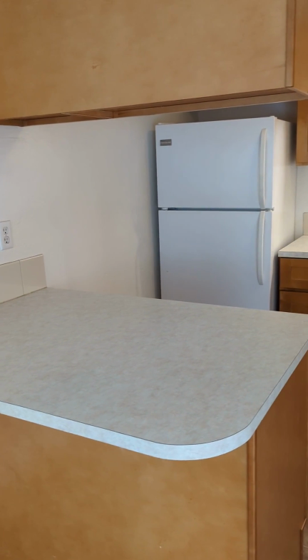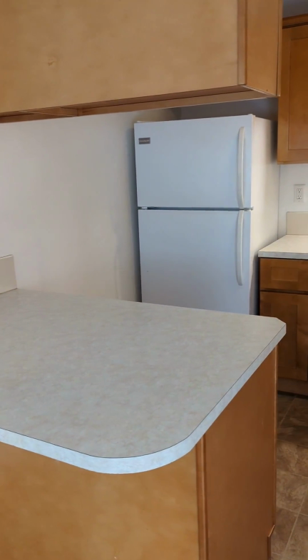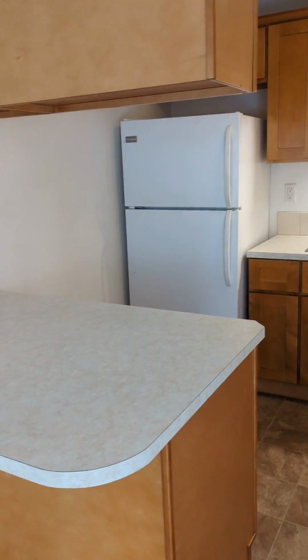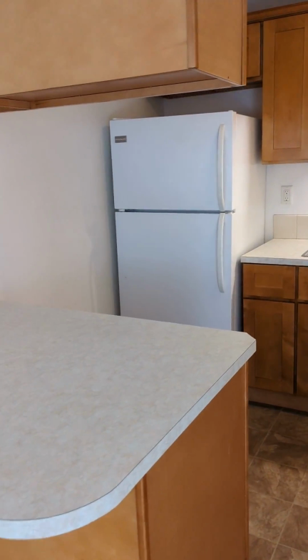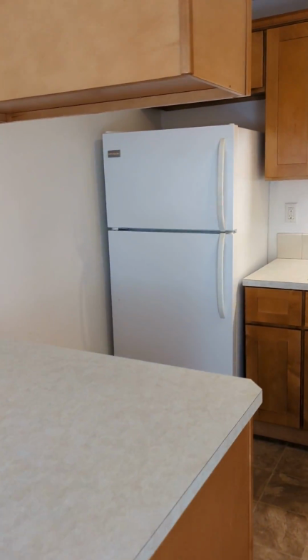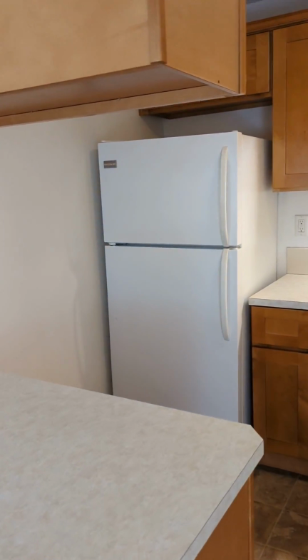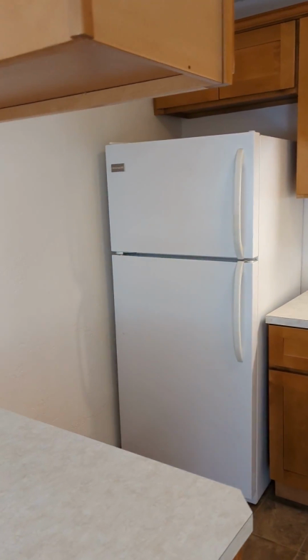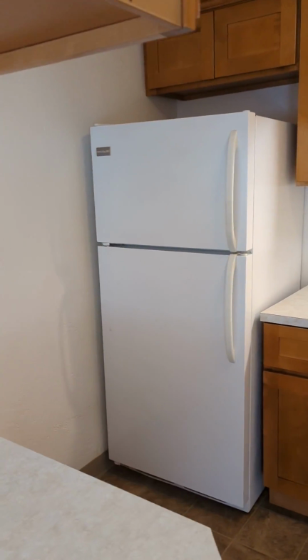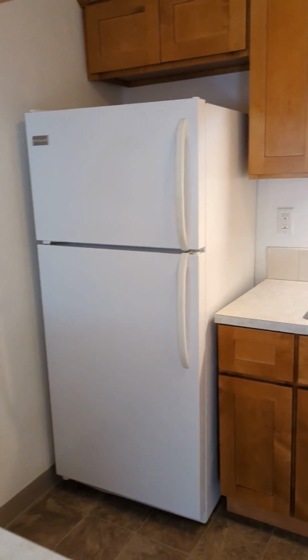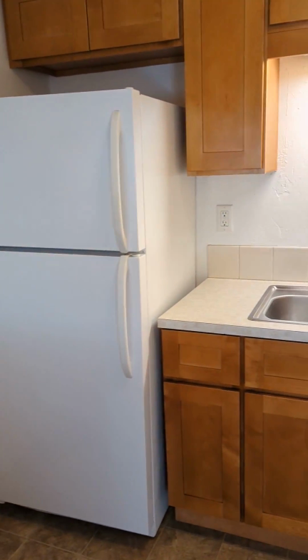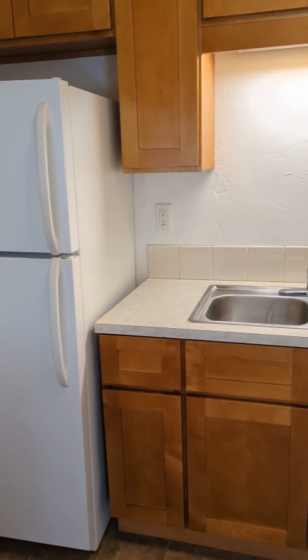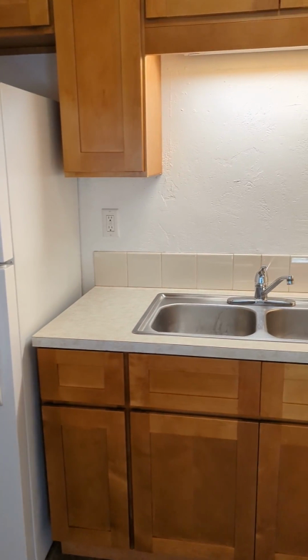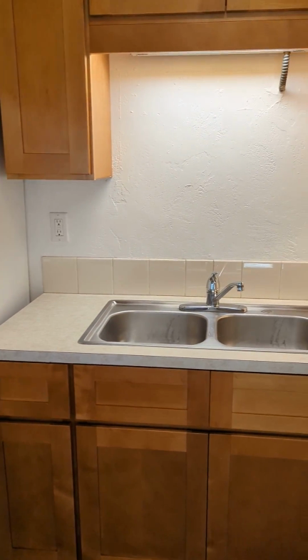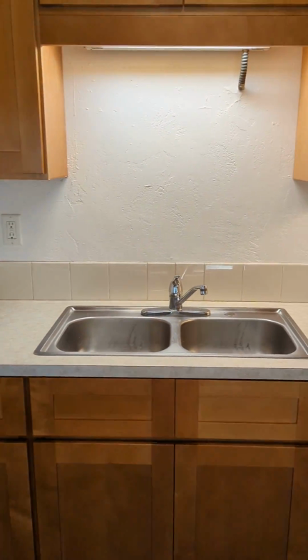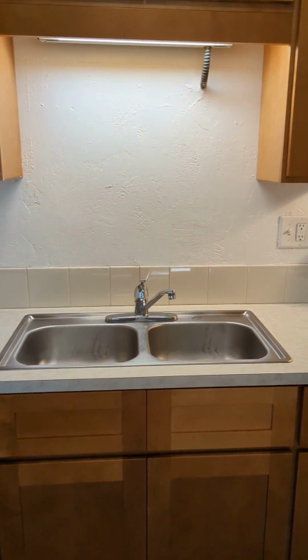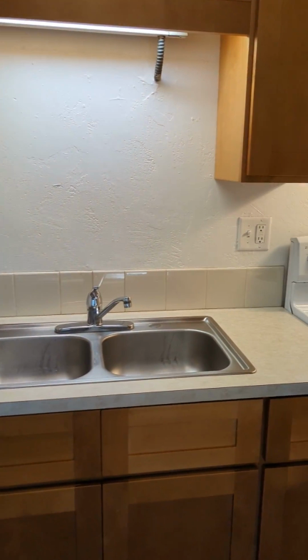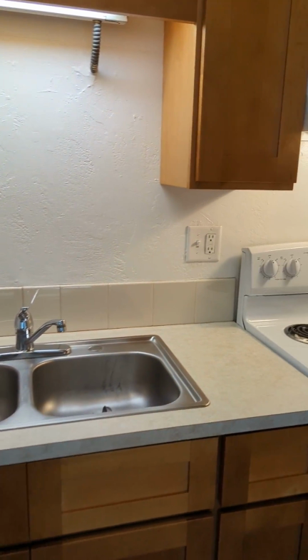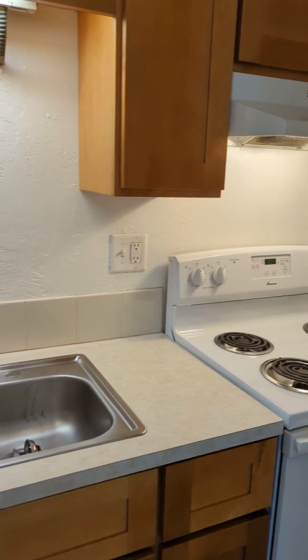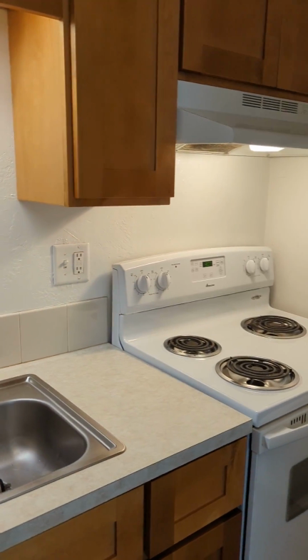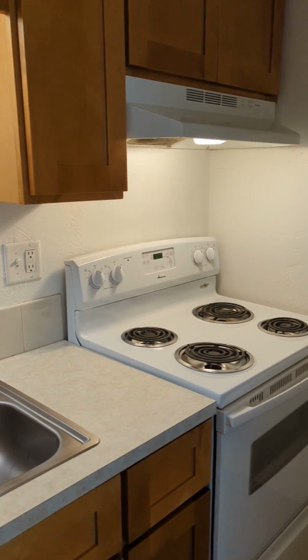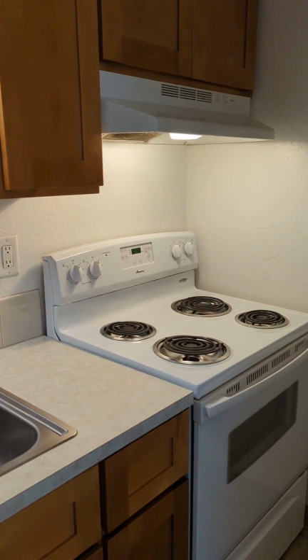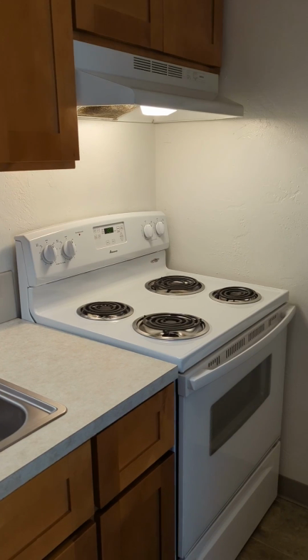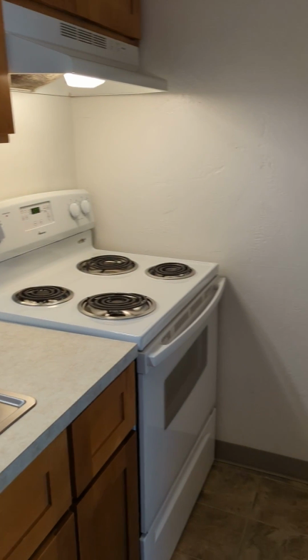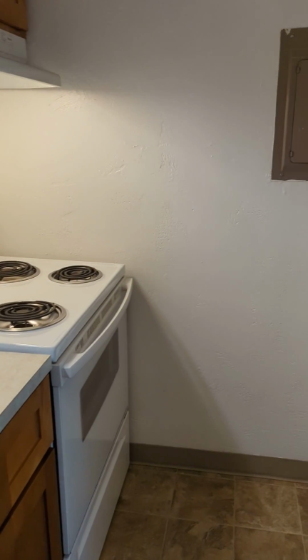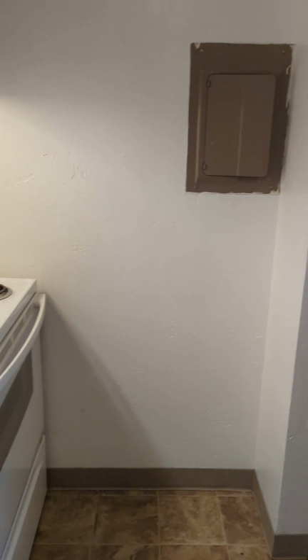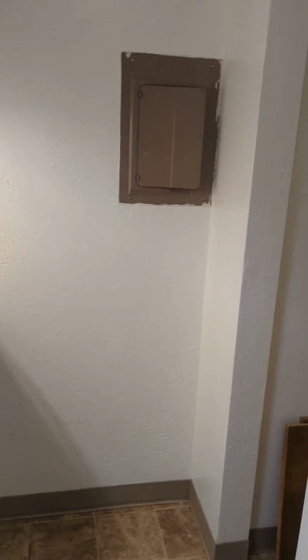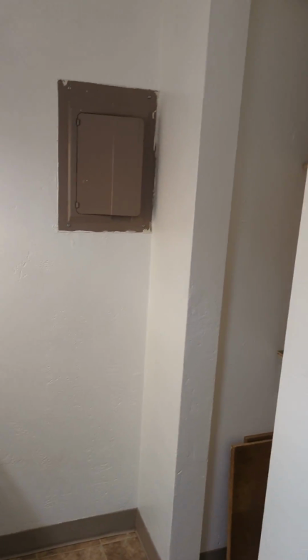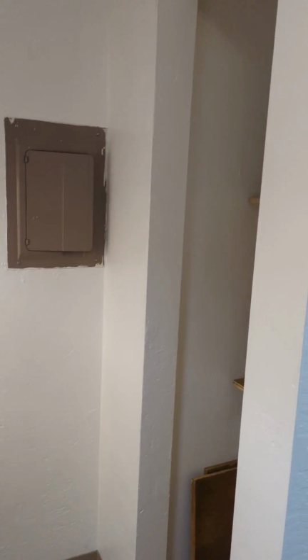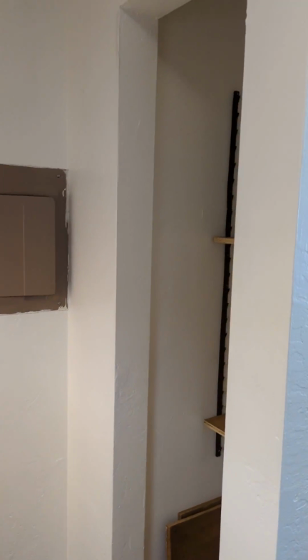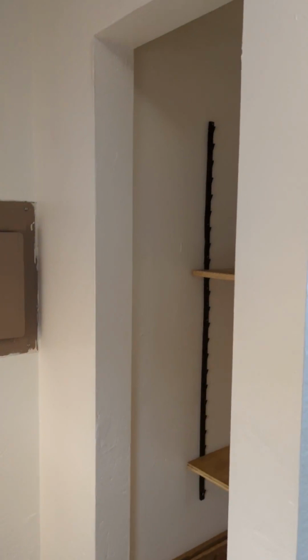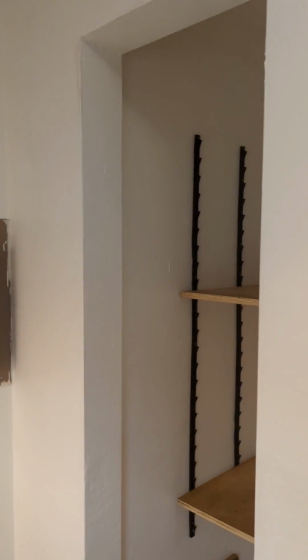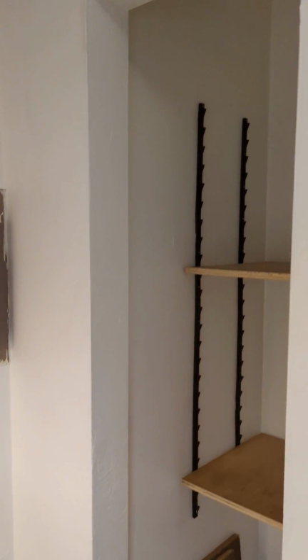They have this really nice big counter here. Newer cabinets — soft close cabinets and drawers. There's also a pantry area.